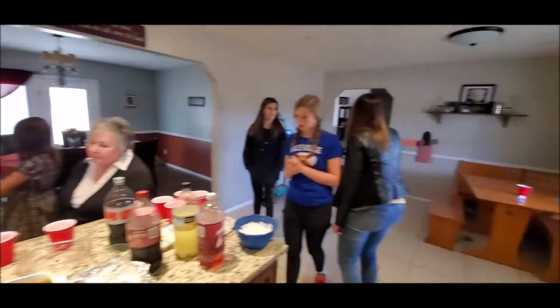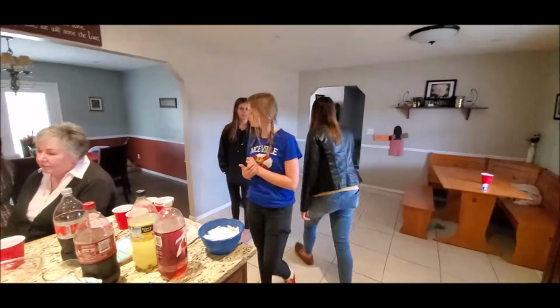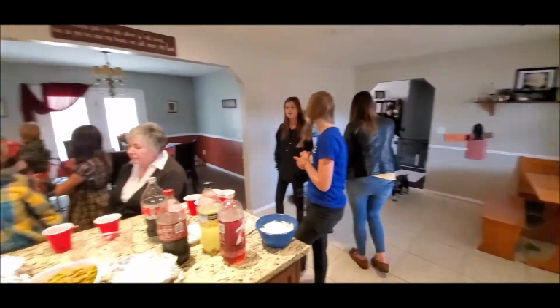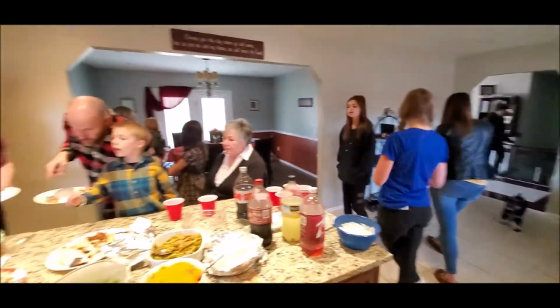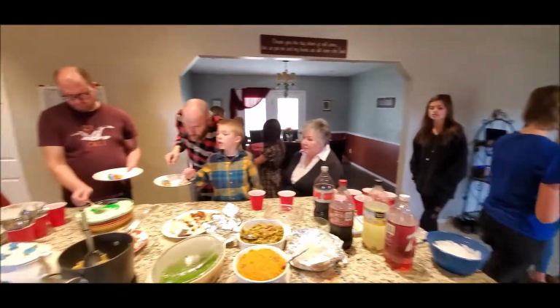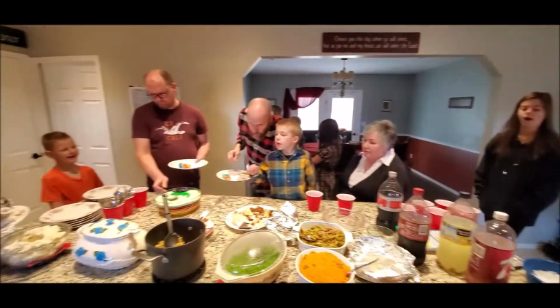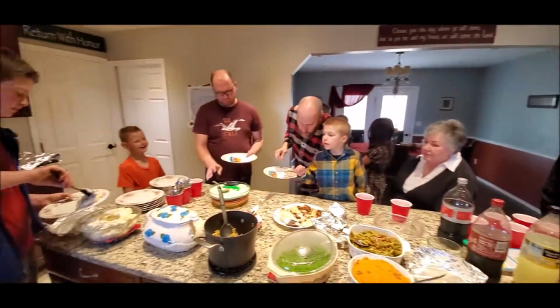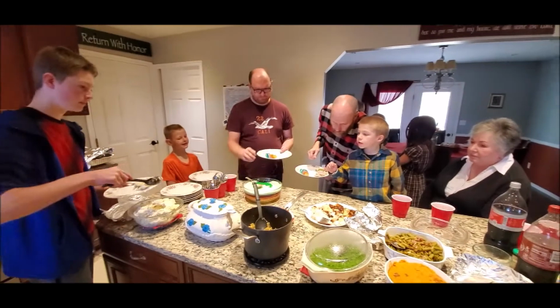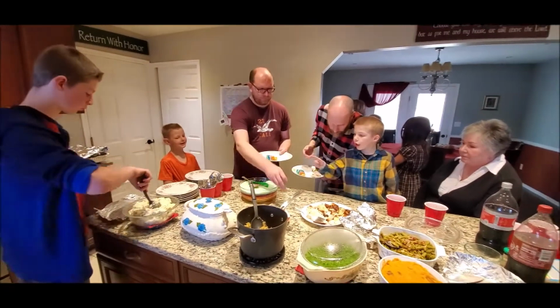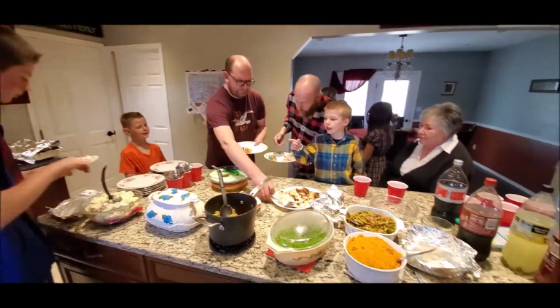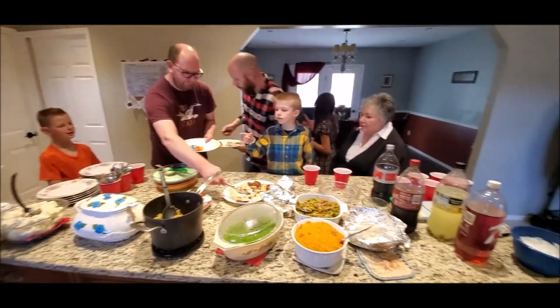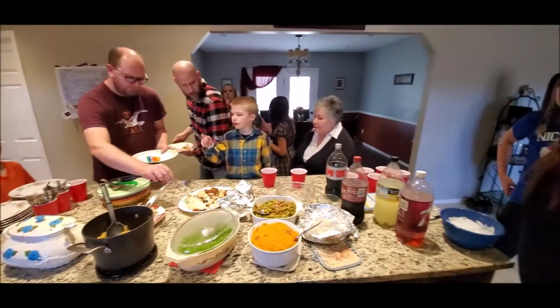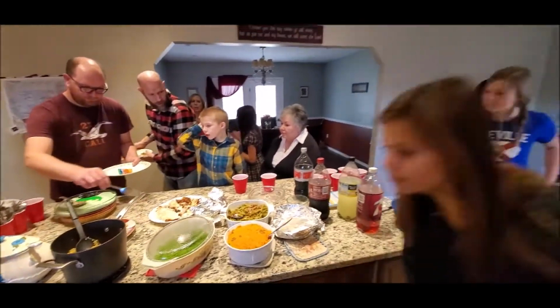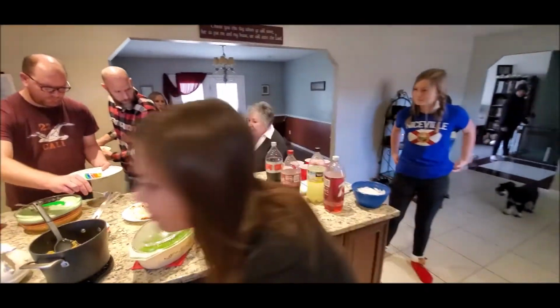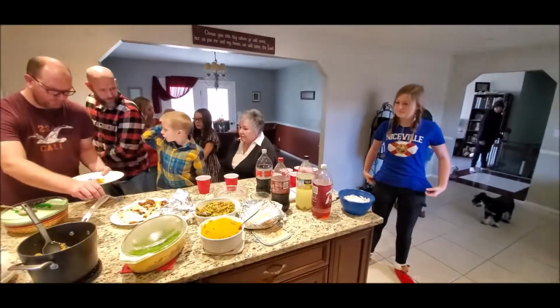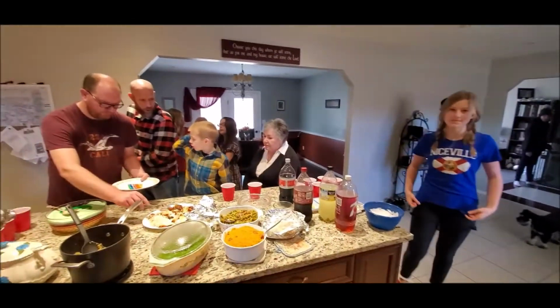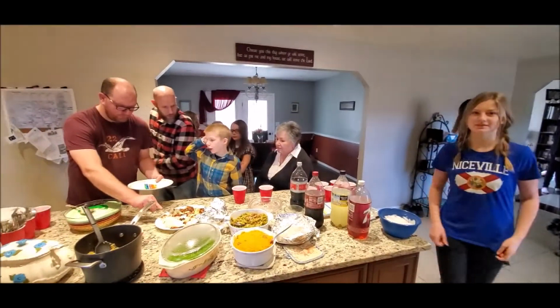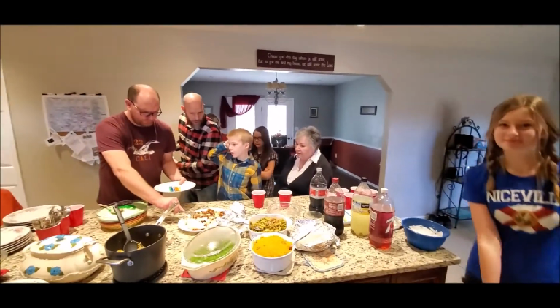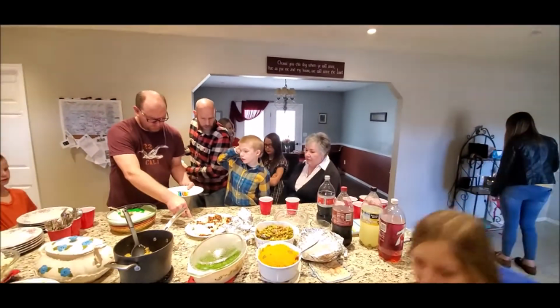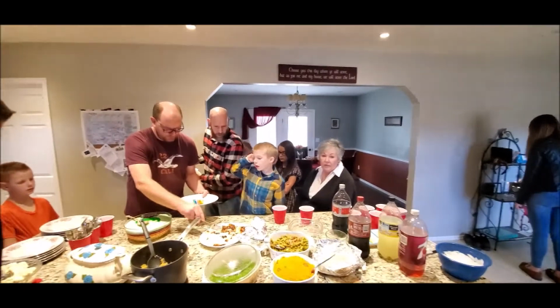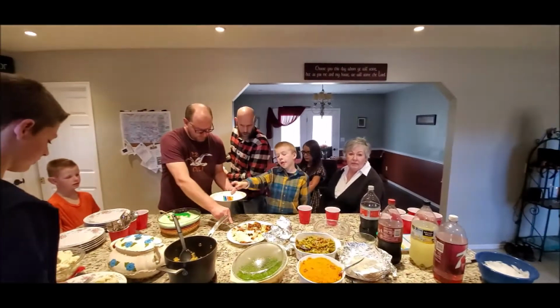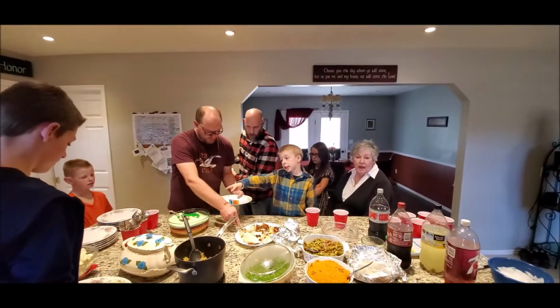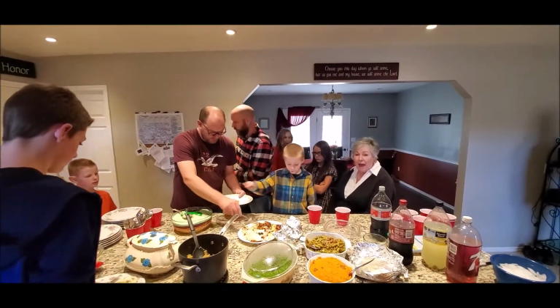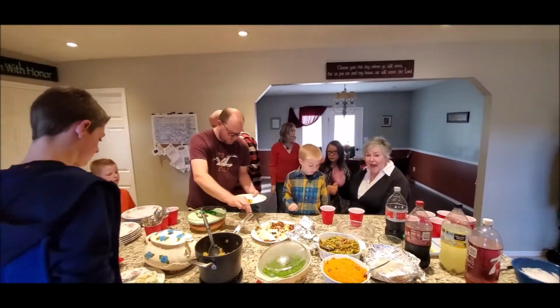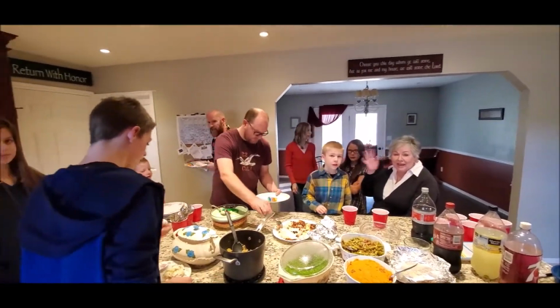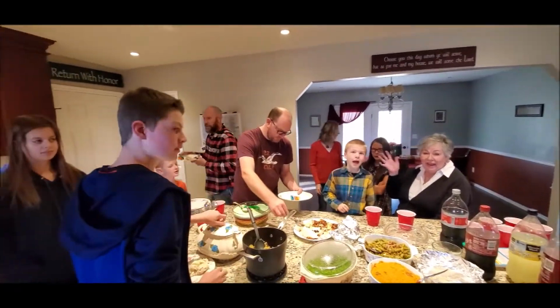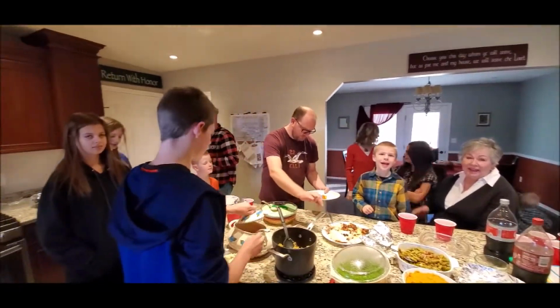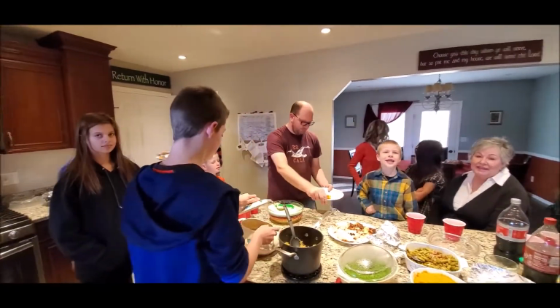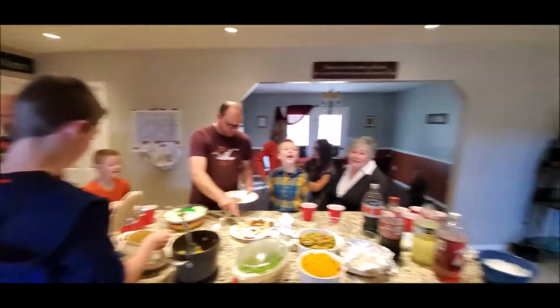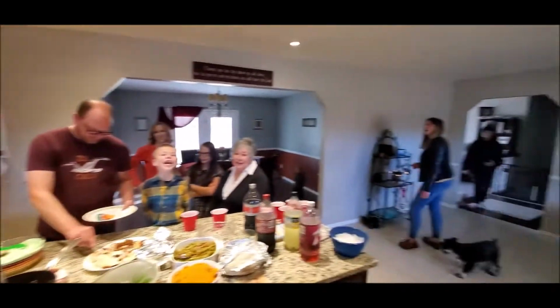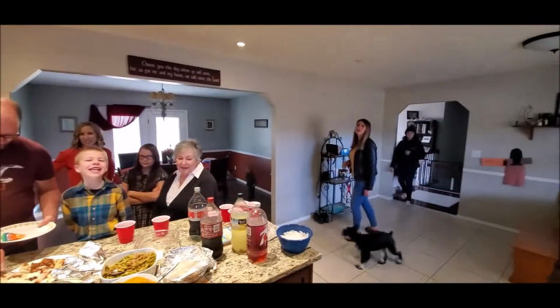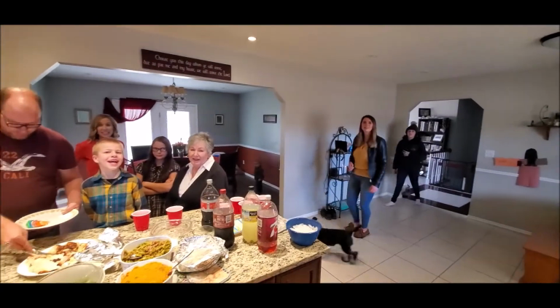And everyone's all together. Happy Thanksgiving! Everyone say Happy Thanksgiving. Bye!